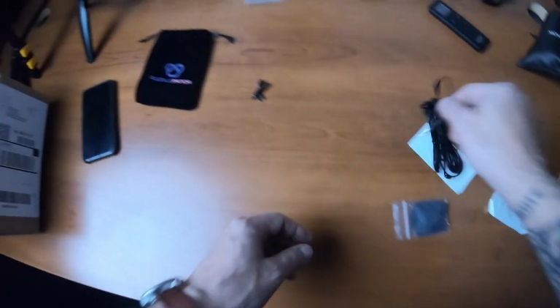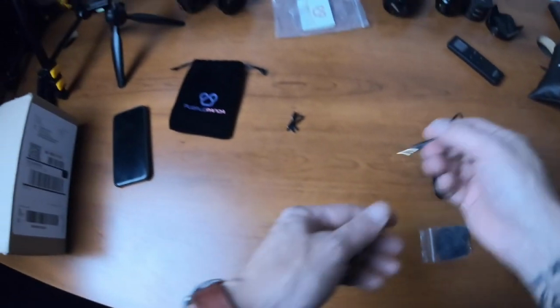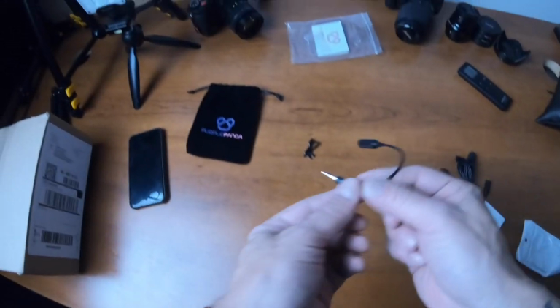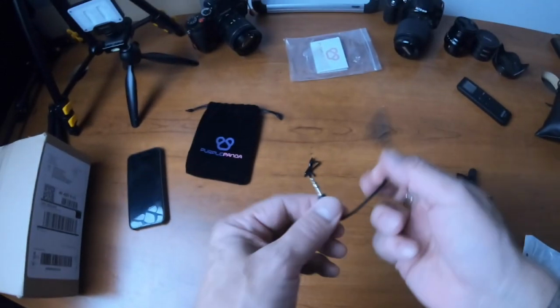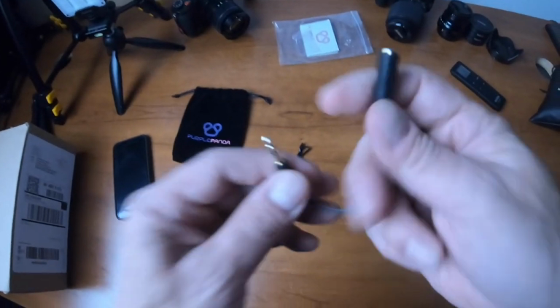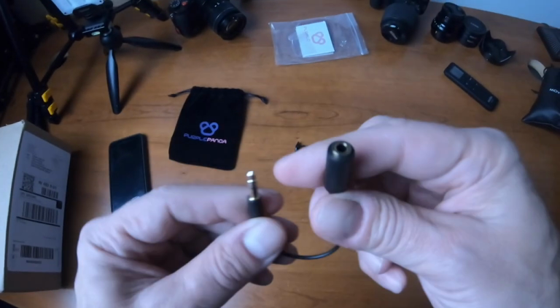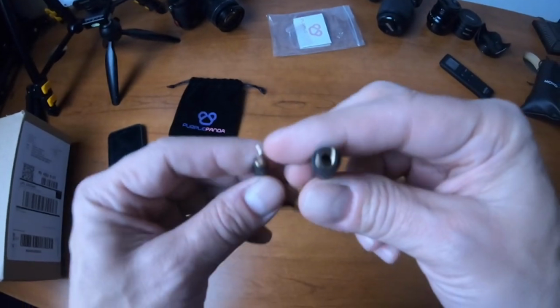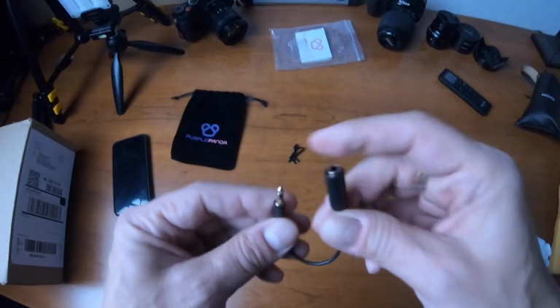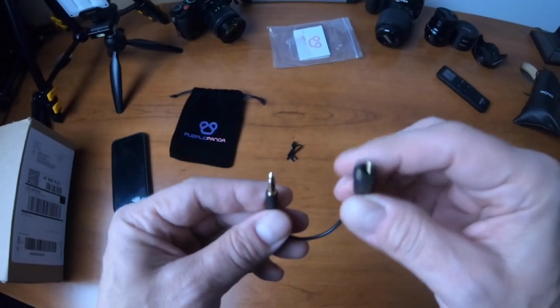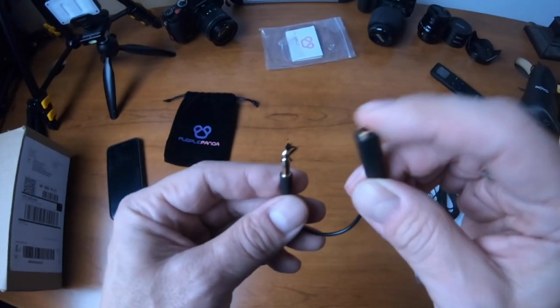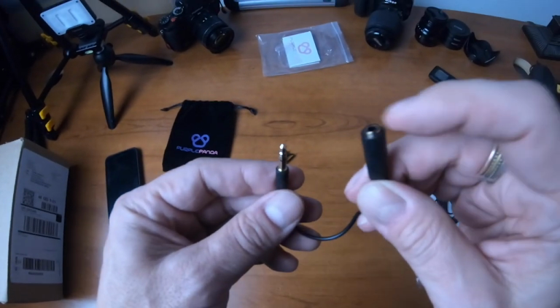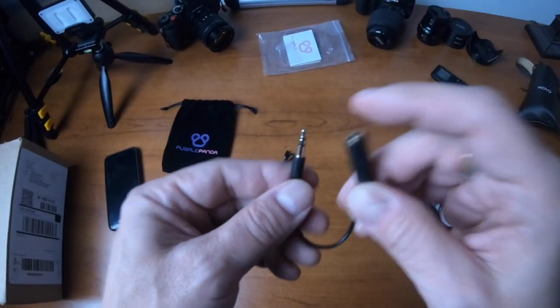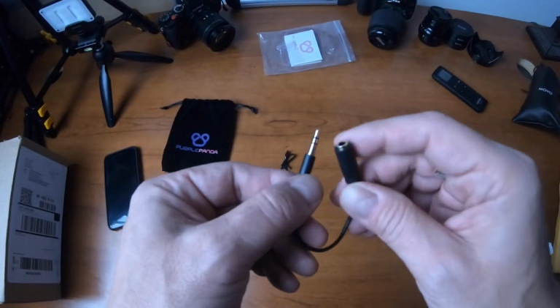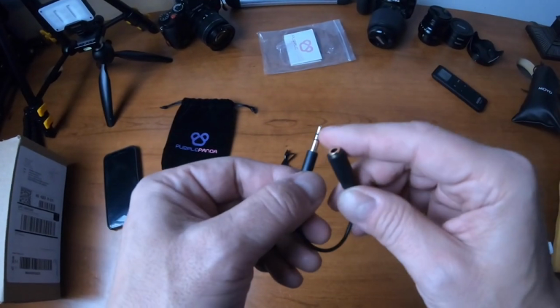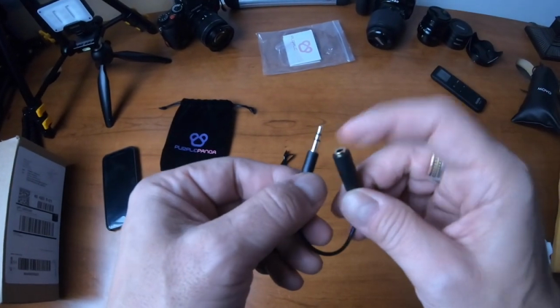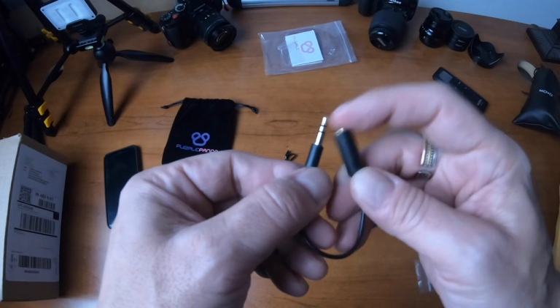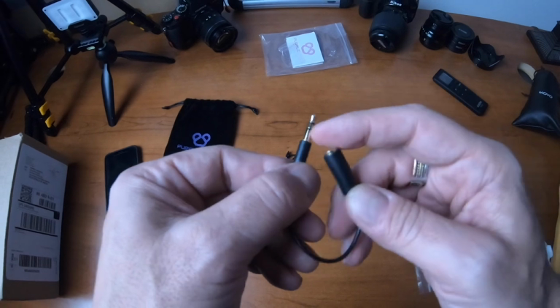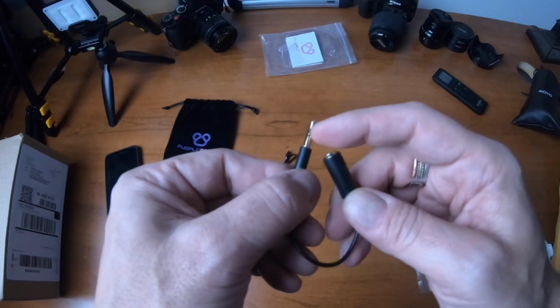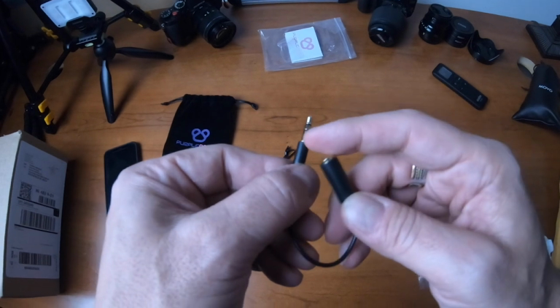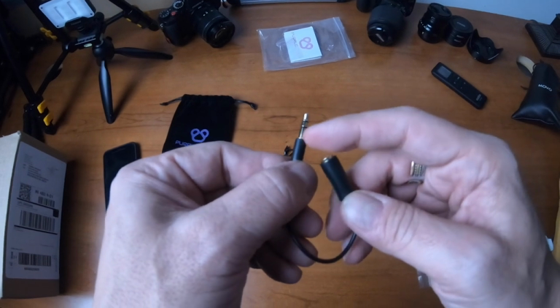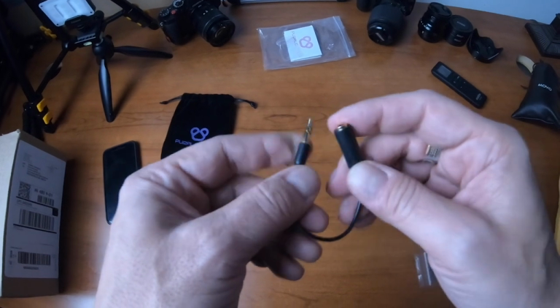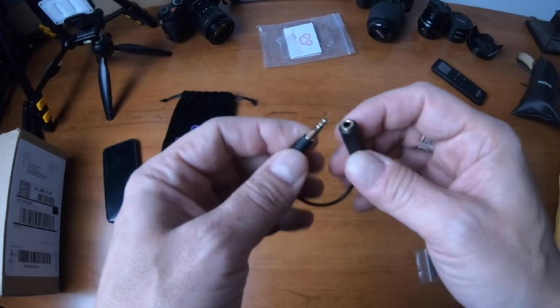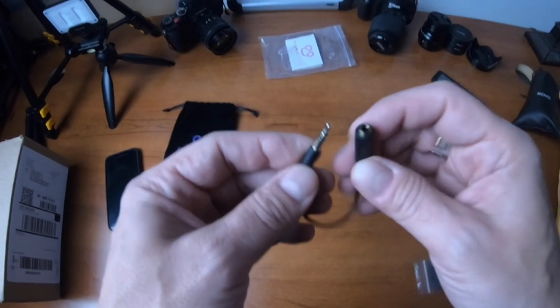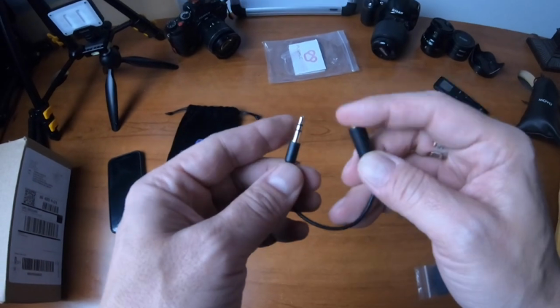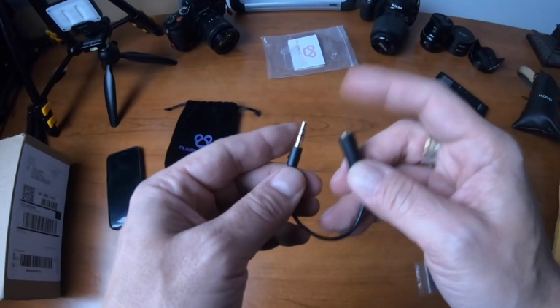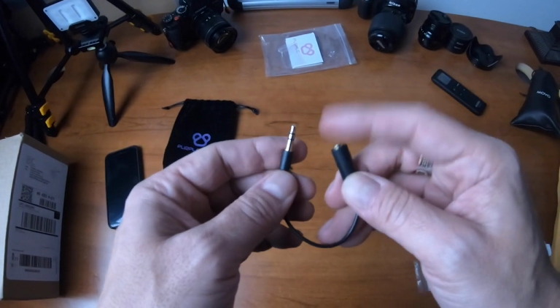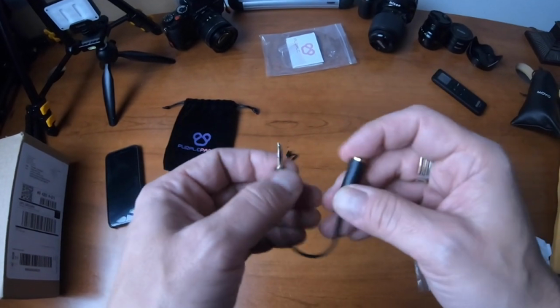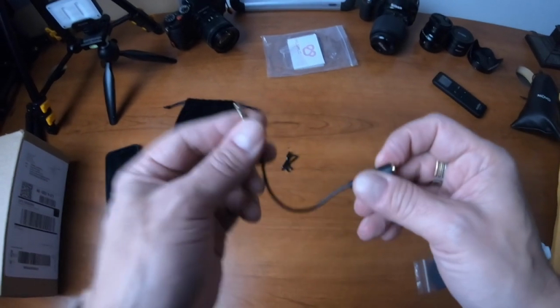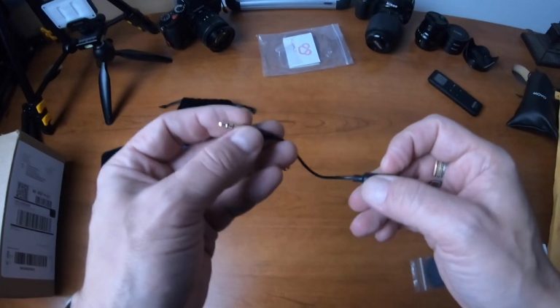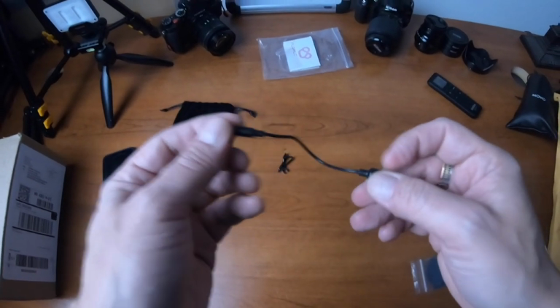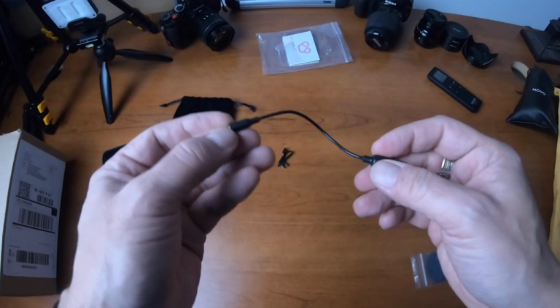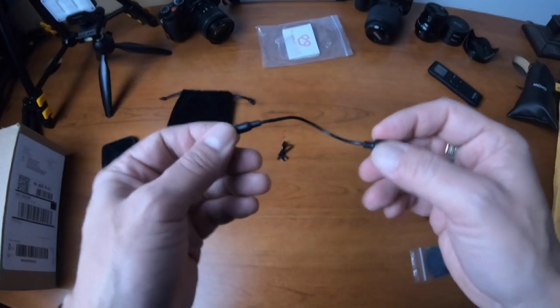There is a connector. Their connectors aren't three and a half — there's like three or four. There's one more of these. So you have to connect it to this to put in a three and a half millimeter.